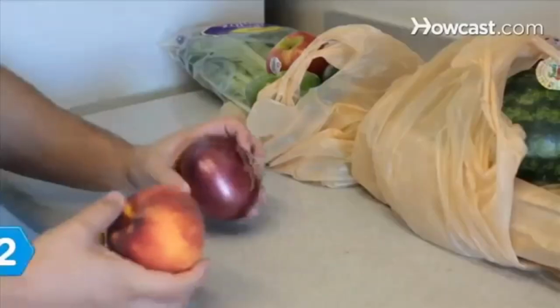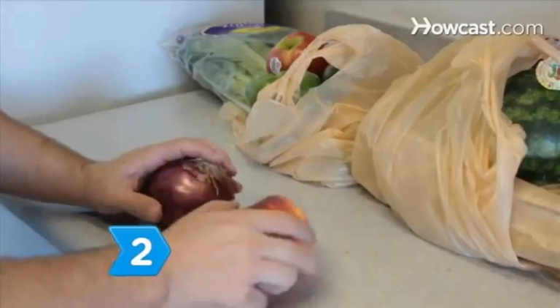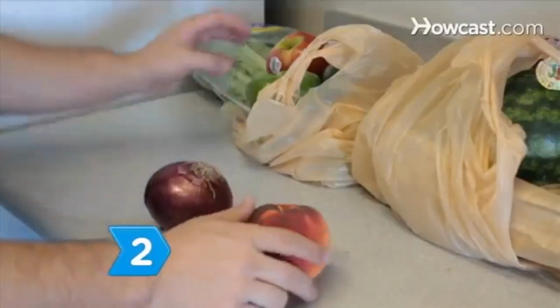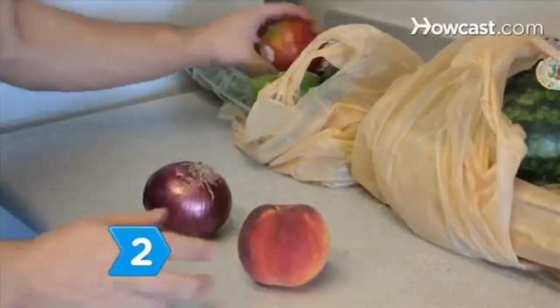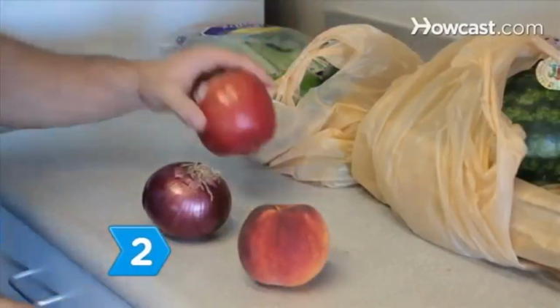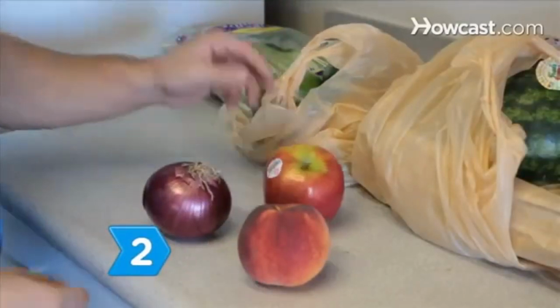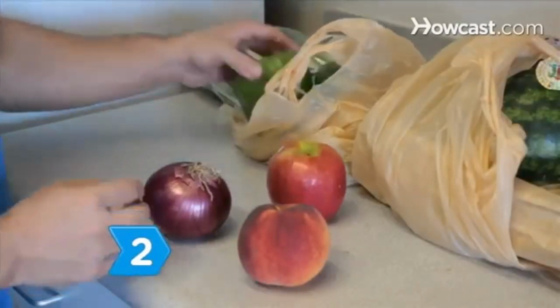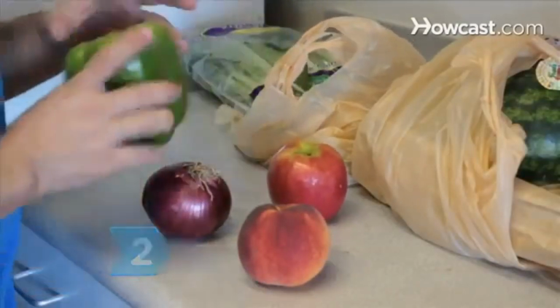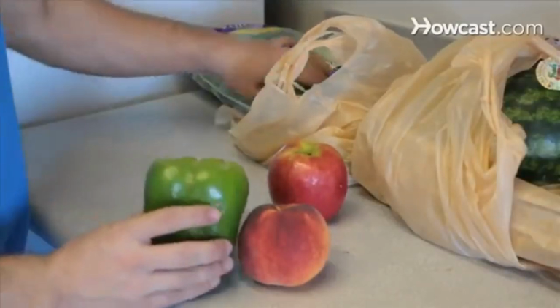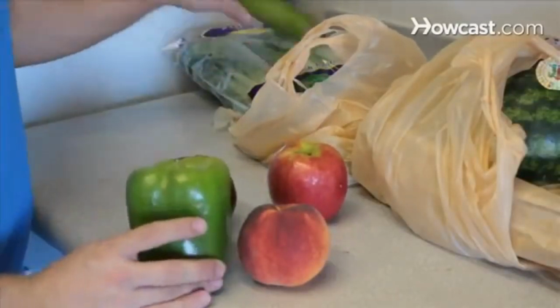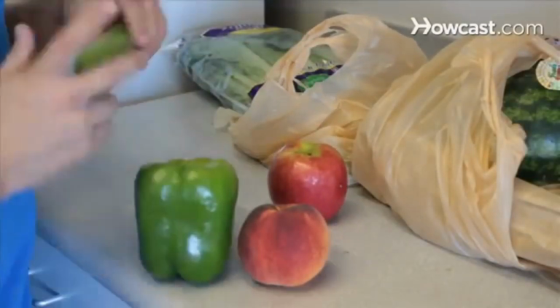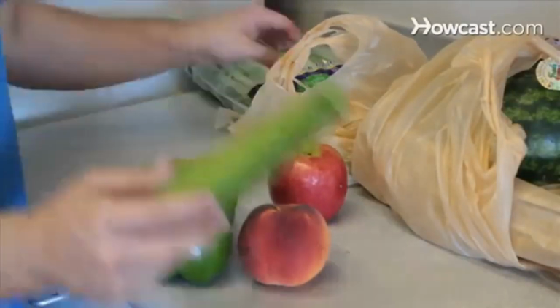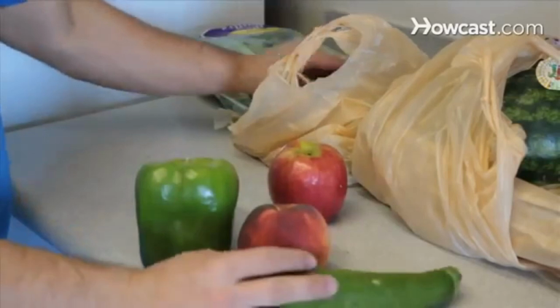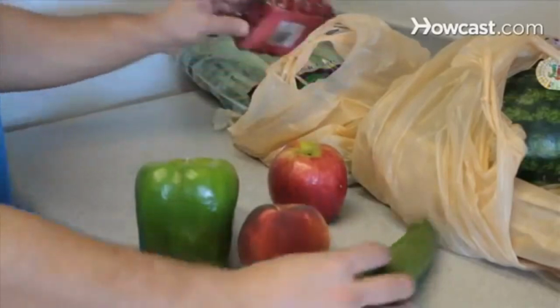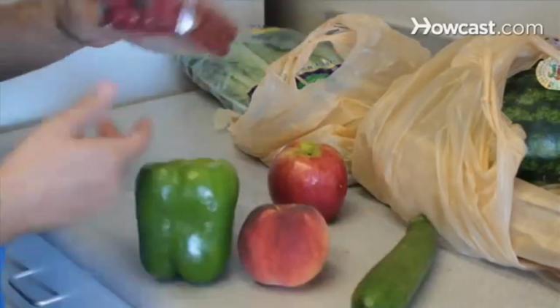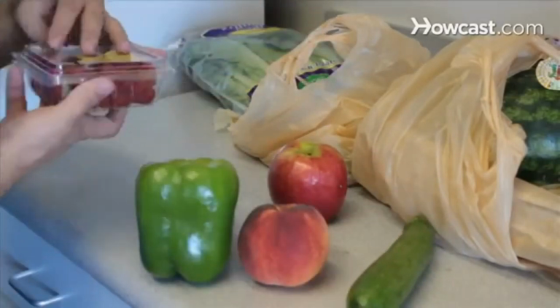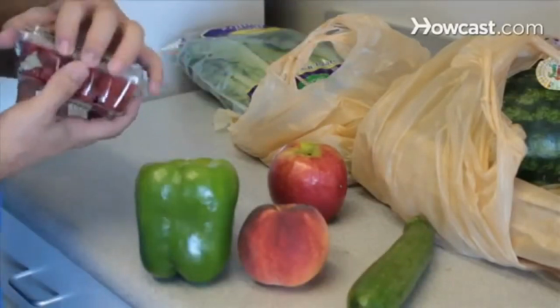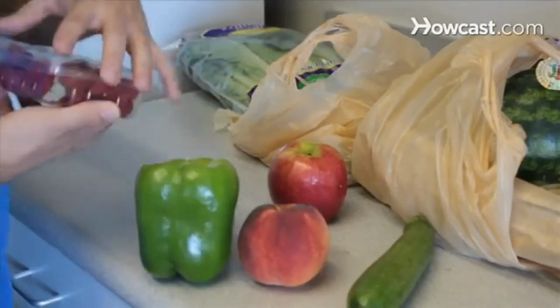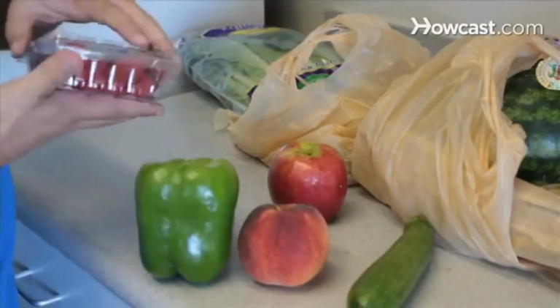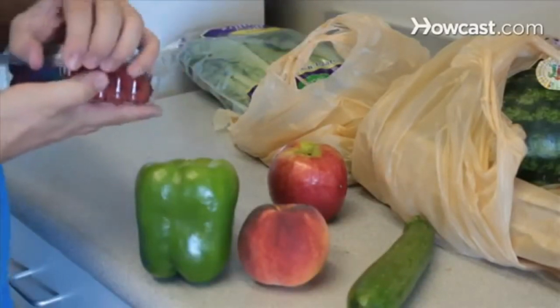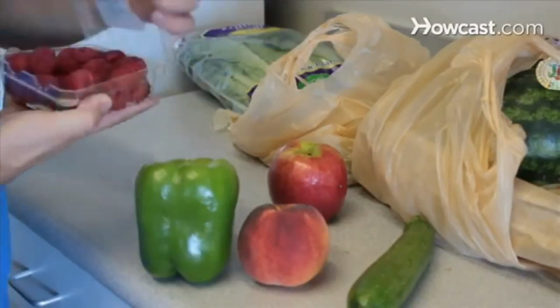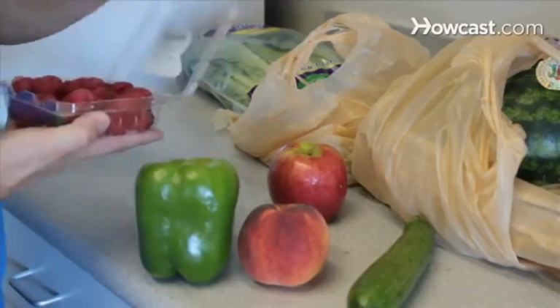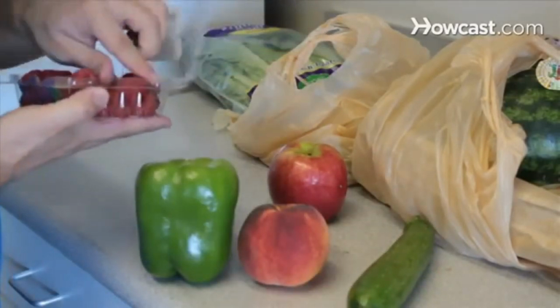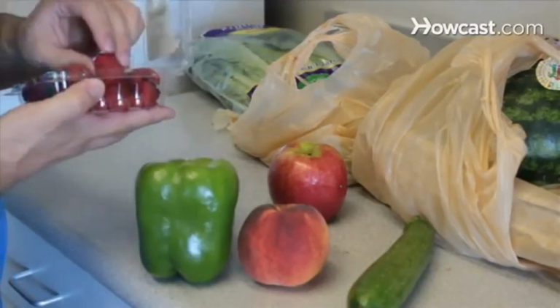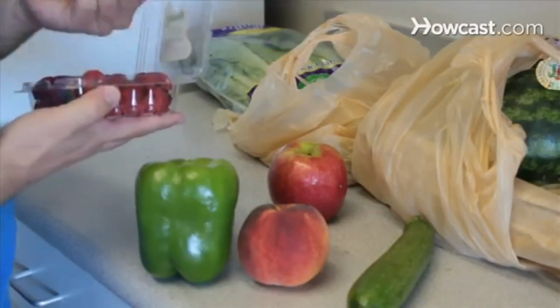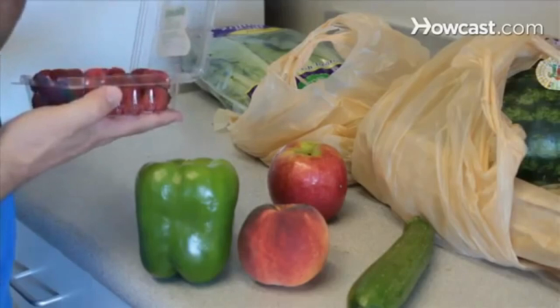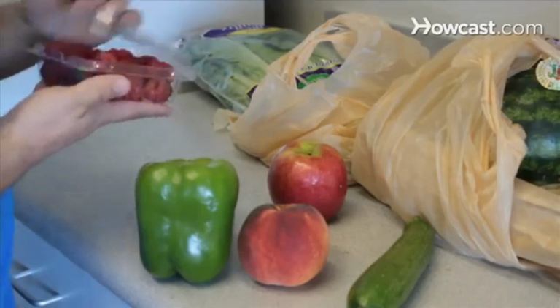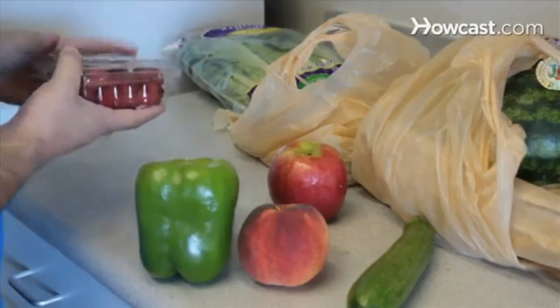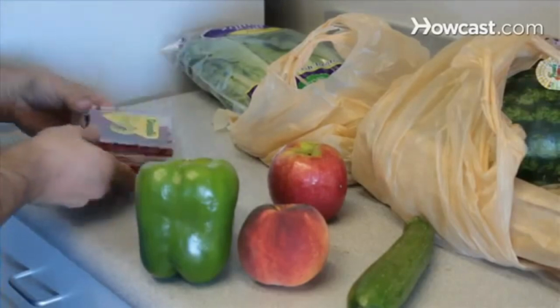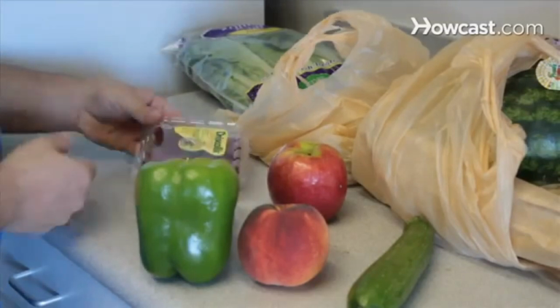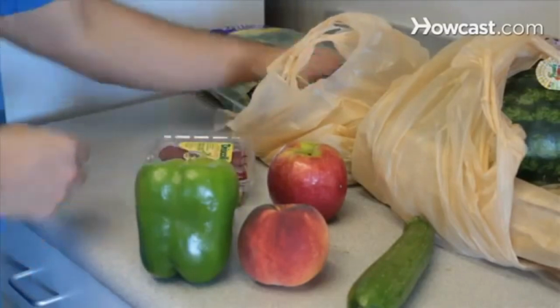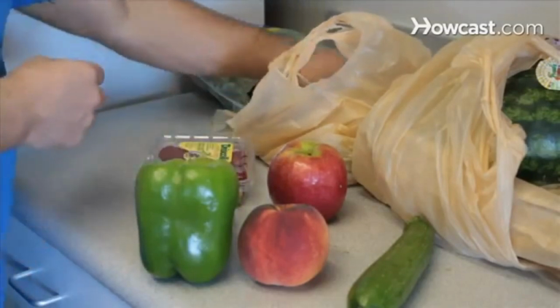Step 2. Eat fresh, vibrantly-colored fruits and vegetables, such as broccoli, peaches, spinach, berries, and carrots. Opt for fruits and vegetables that are pre-washed or pre-cut to save you time if you're in a hurry.